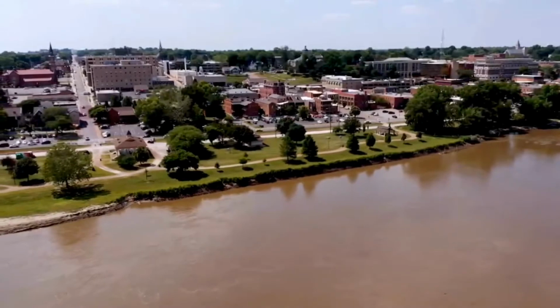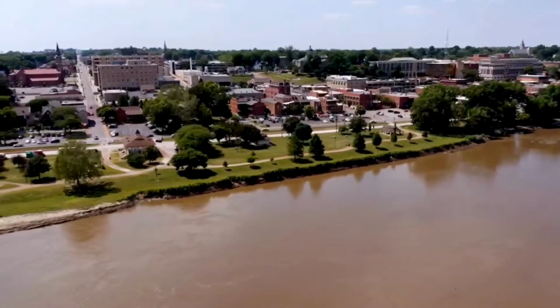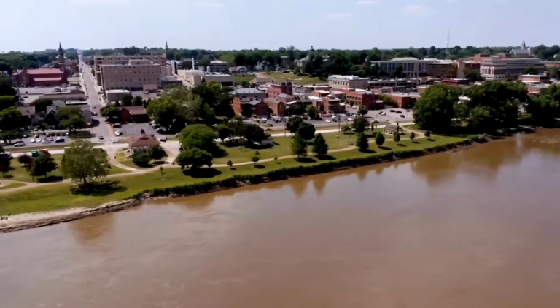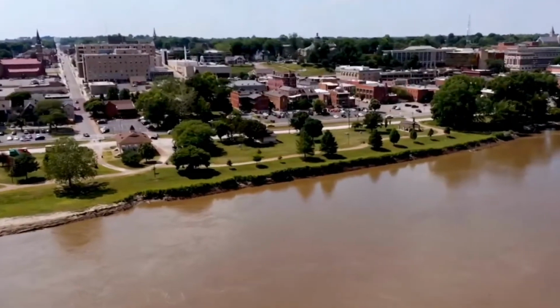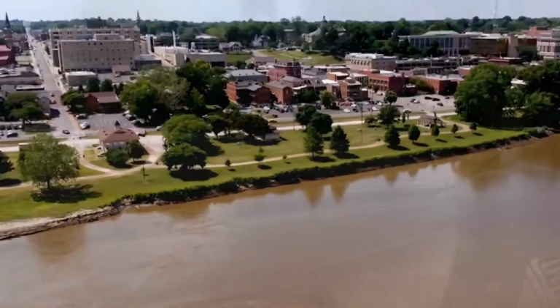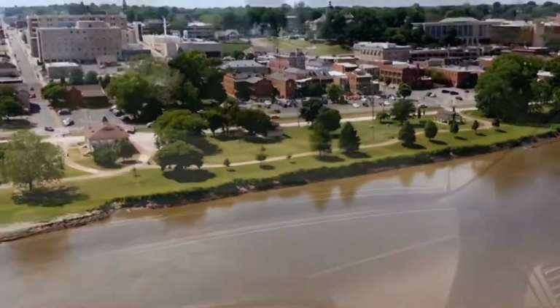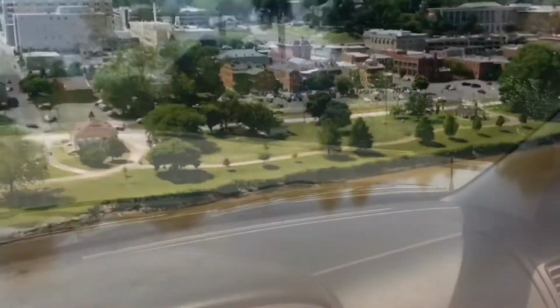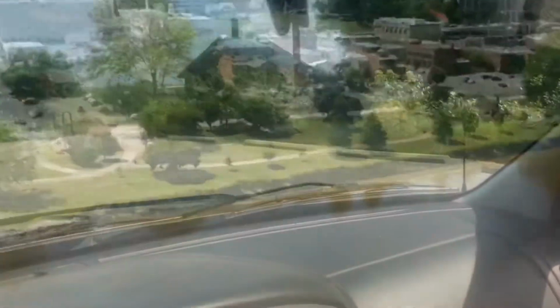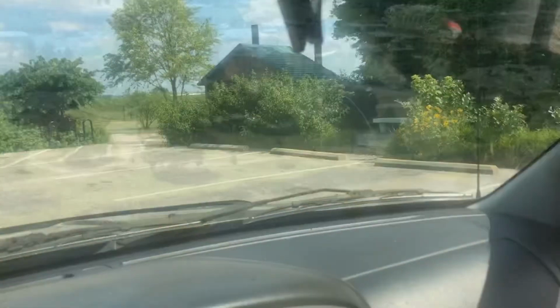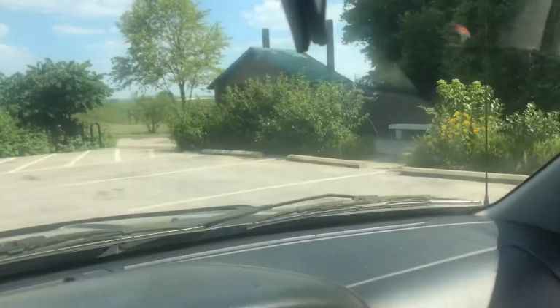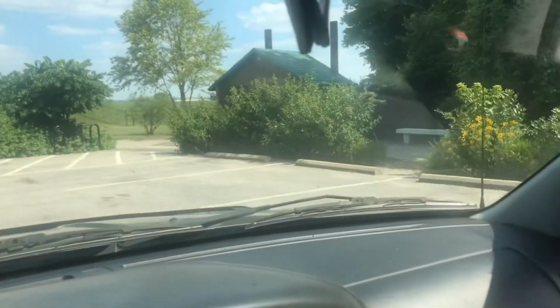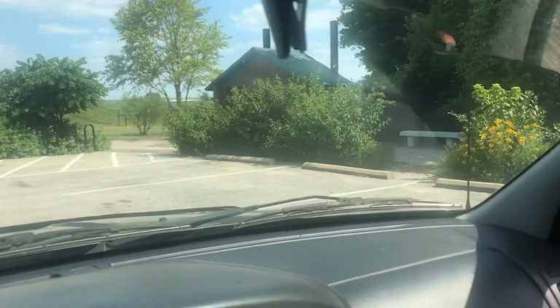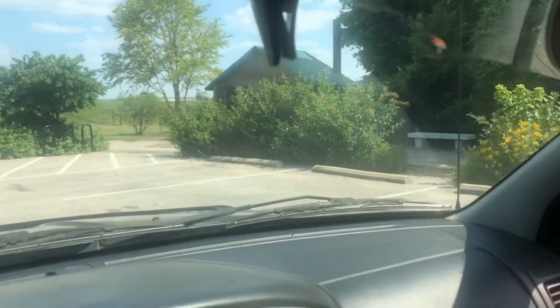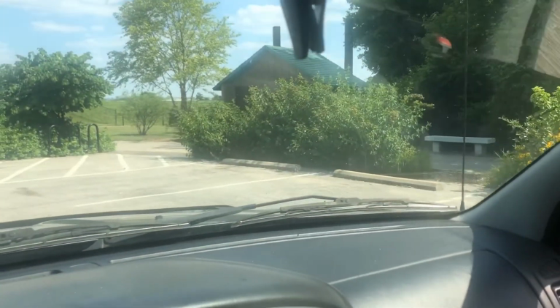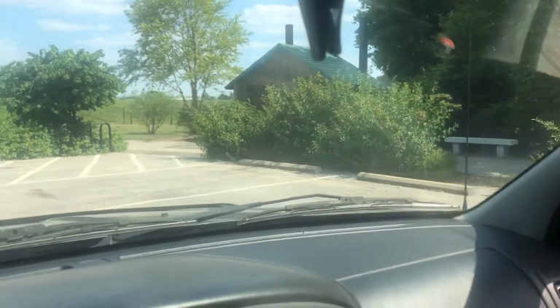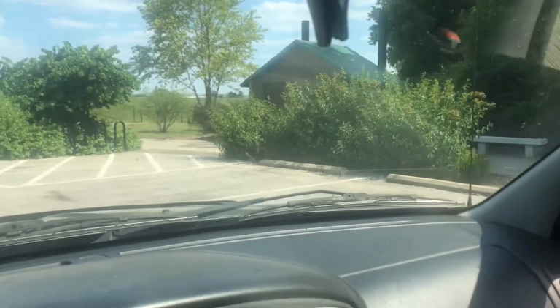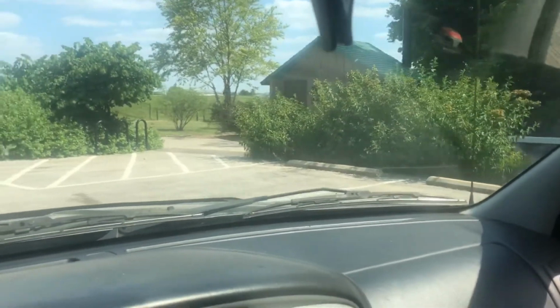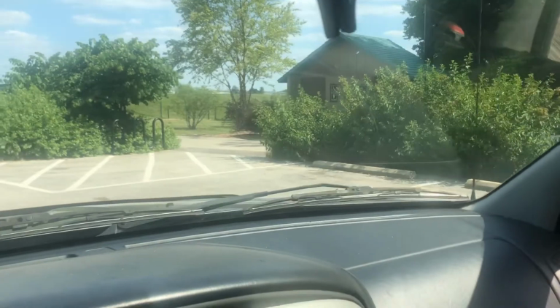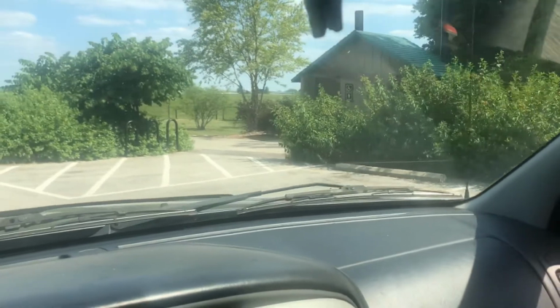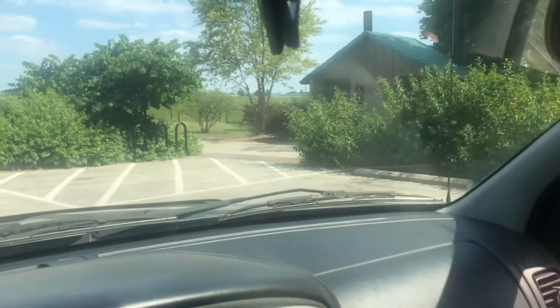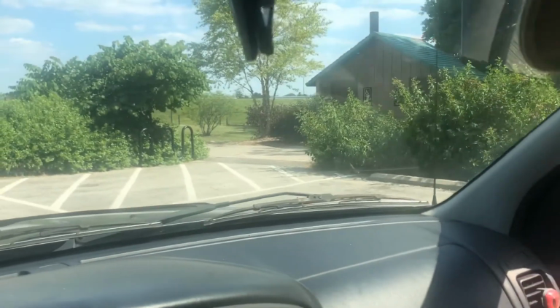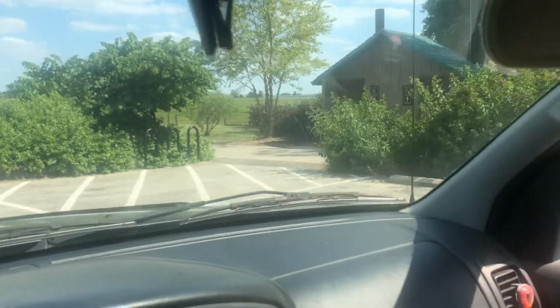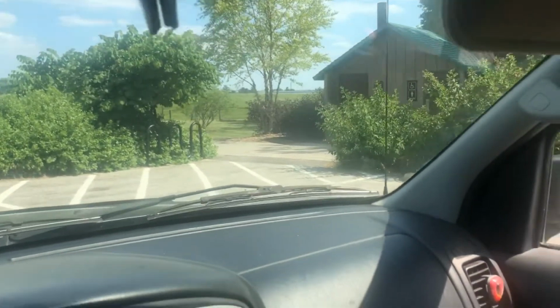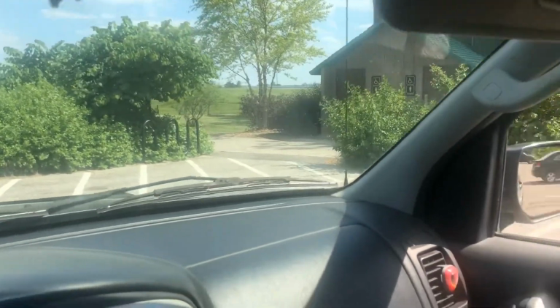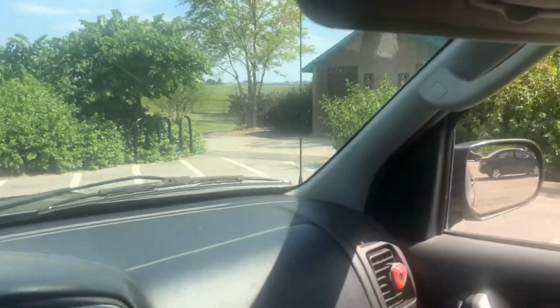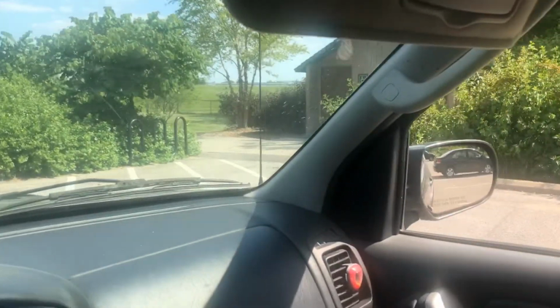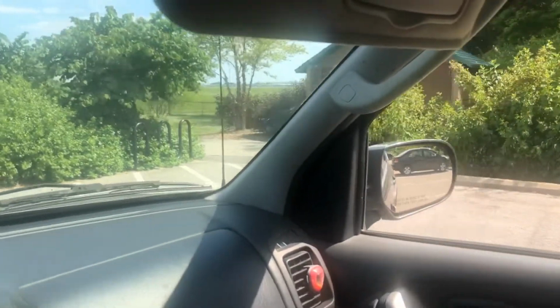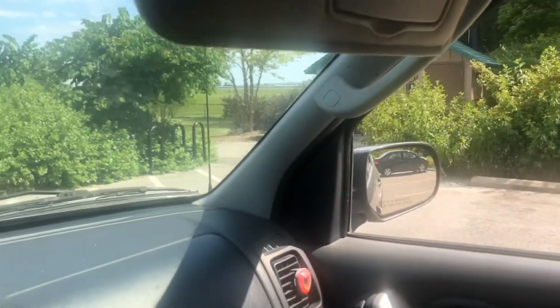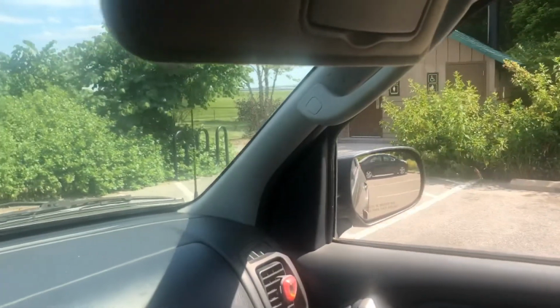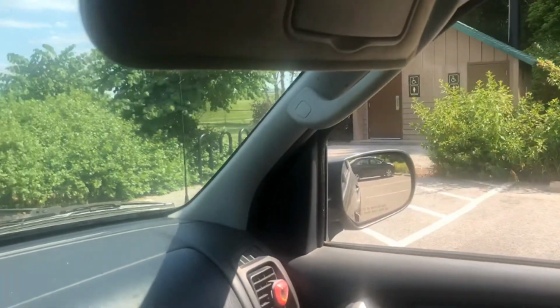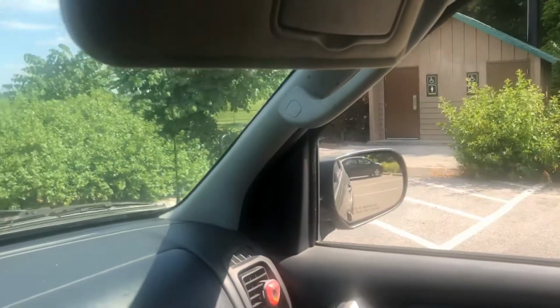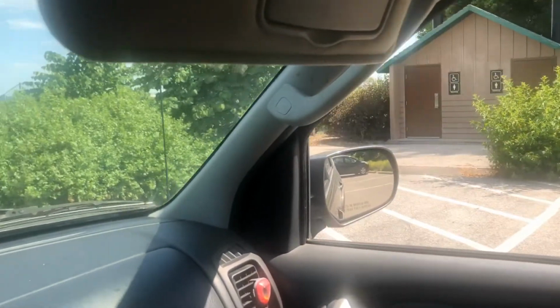There is a bathroom here. It looks decent from the outside — I haven't been in it, it looks pretty new. It's here just in case you need it.